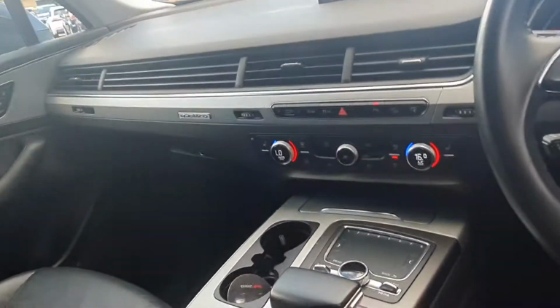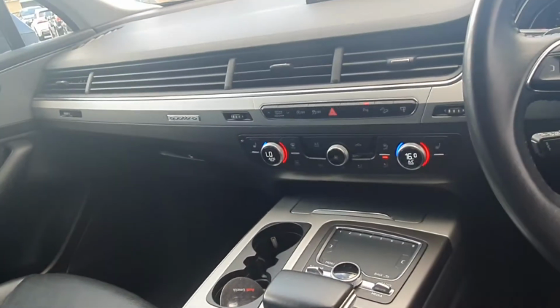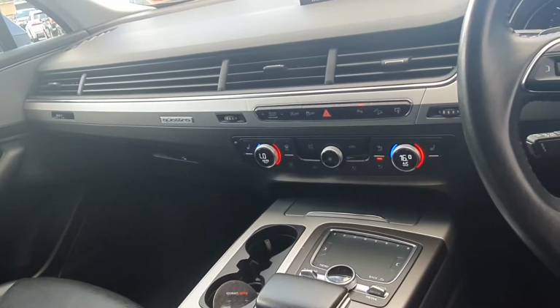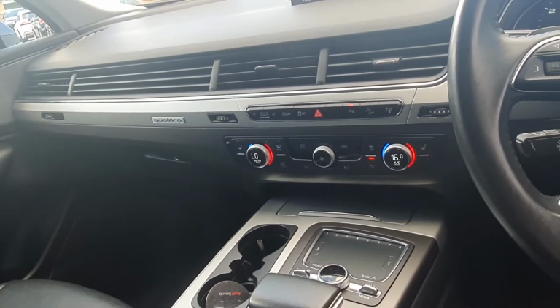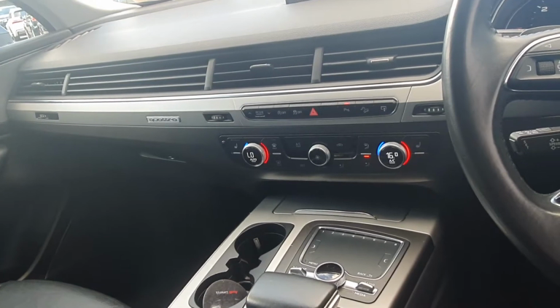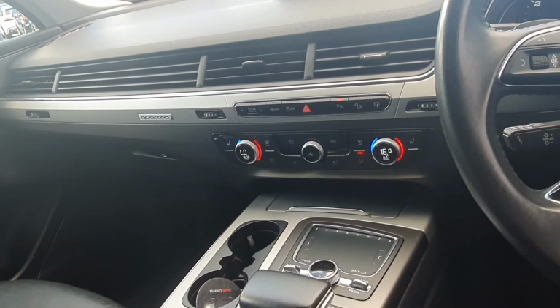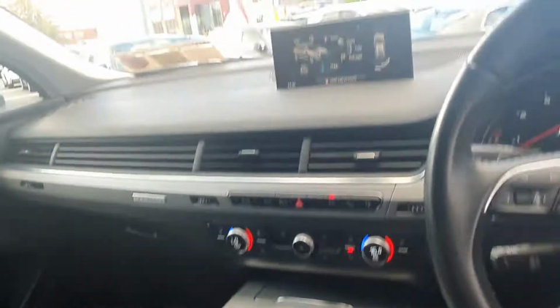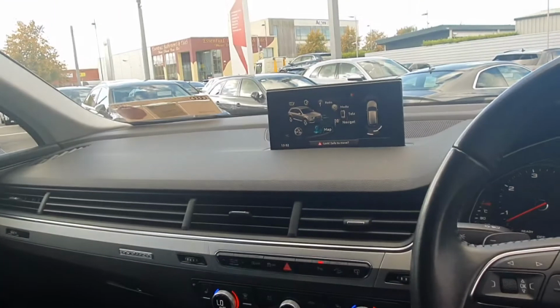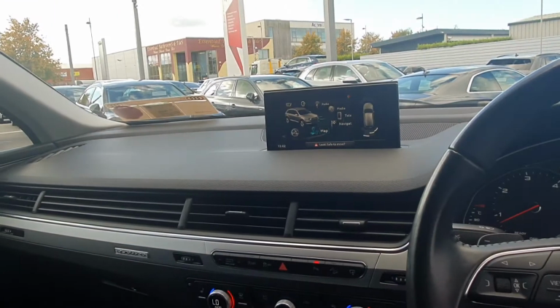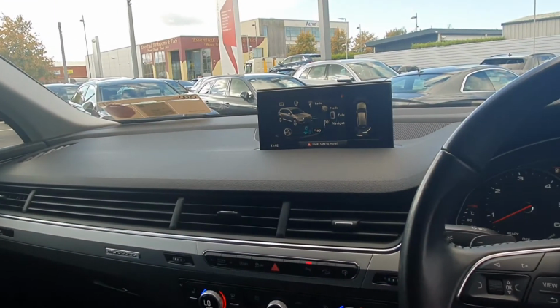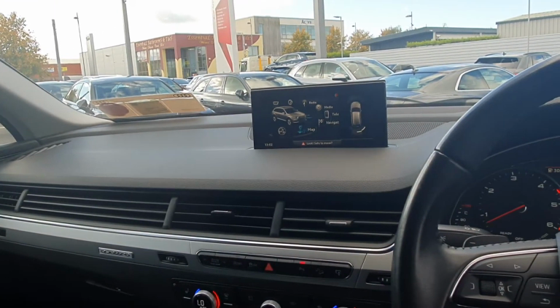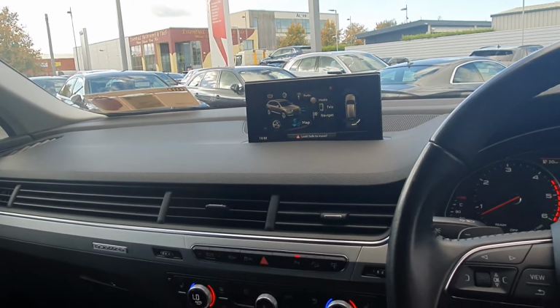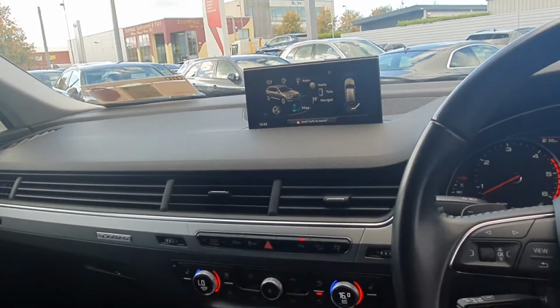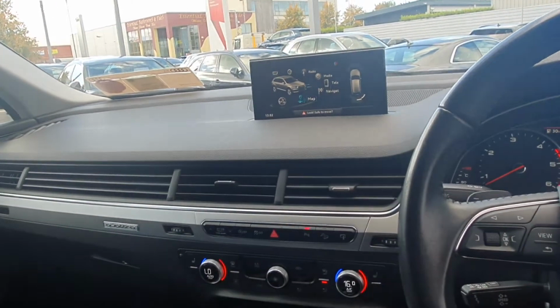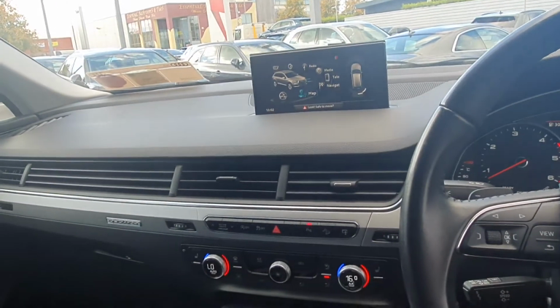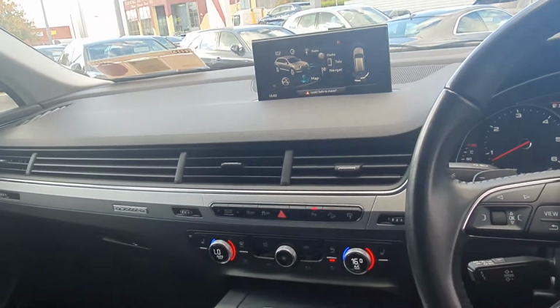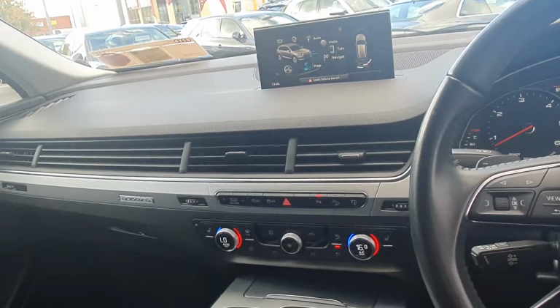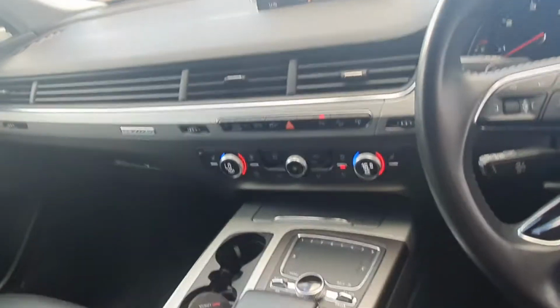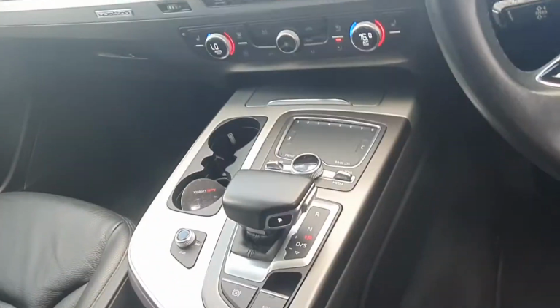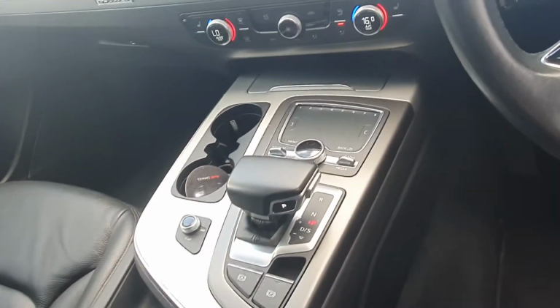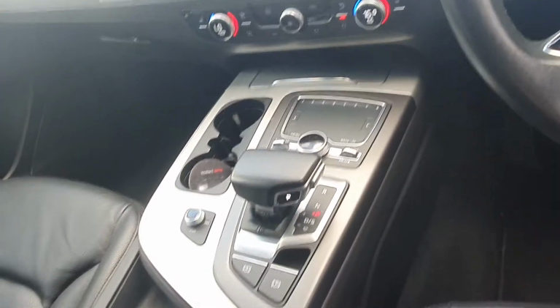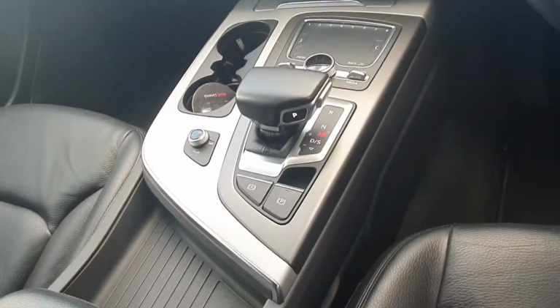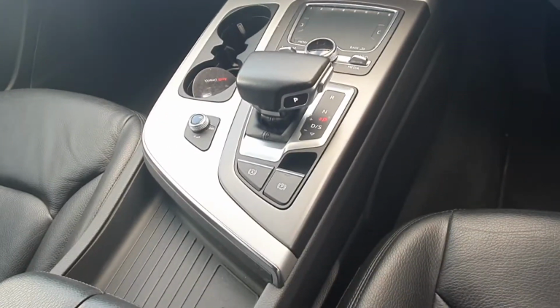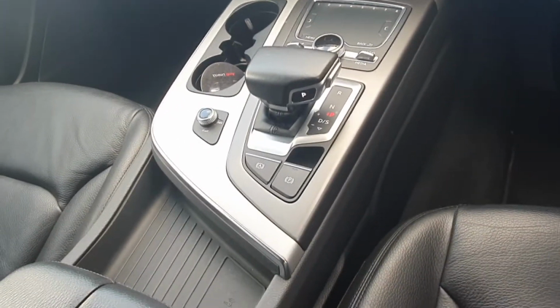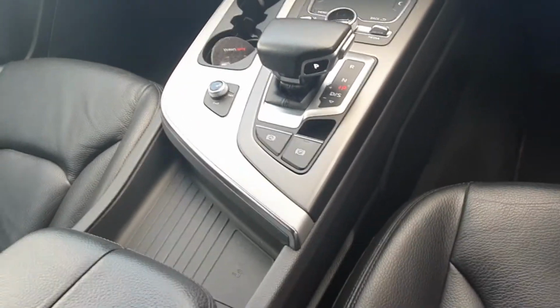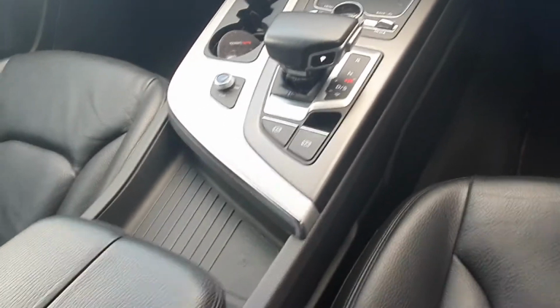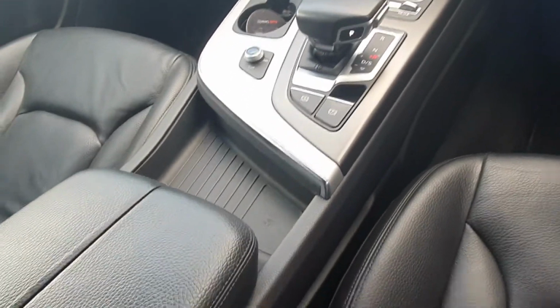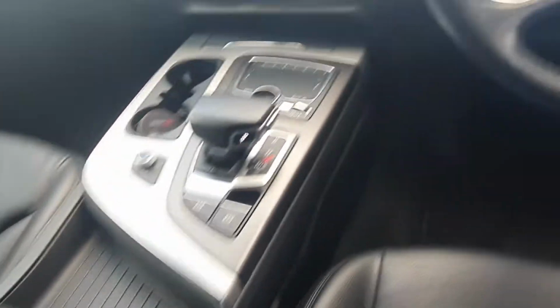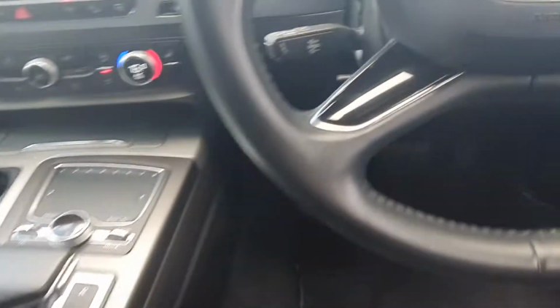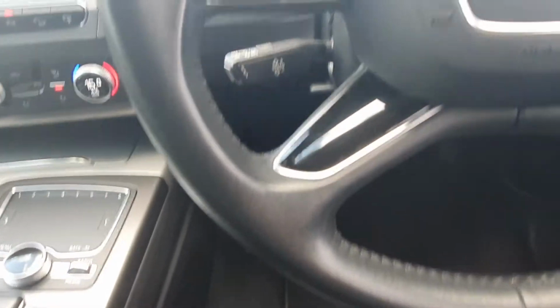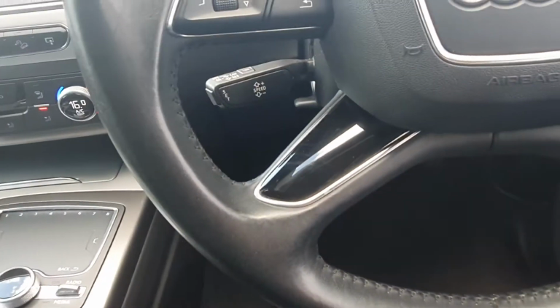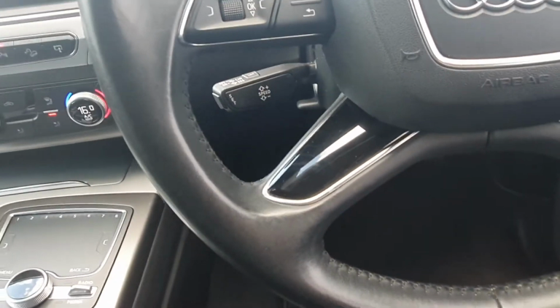Dual zone digital climate control. The pop-up MMI screen gives access to features such as Bluetooth connectivity and satellite navigation. We have our MMI touchpad, Tiptronic gearbox, electric handbrake, auto hill hold assist, and the car is equipped with cruise control.